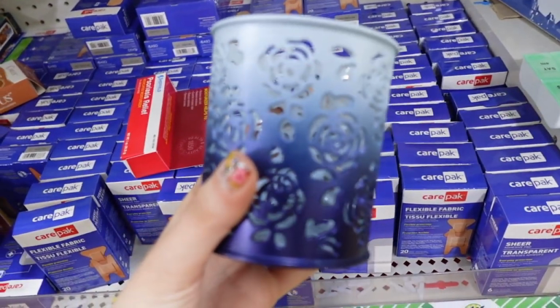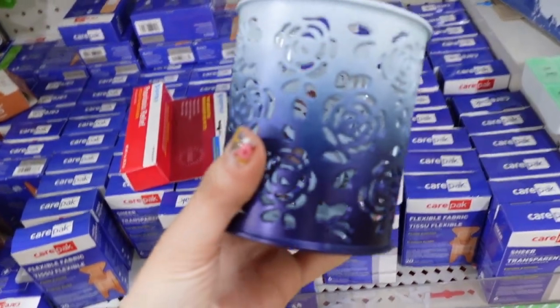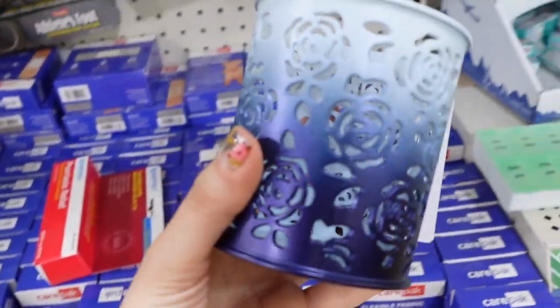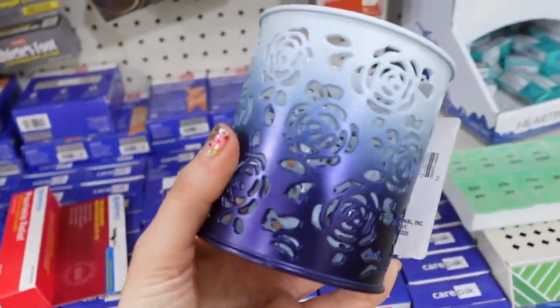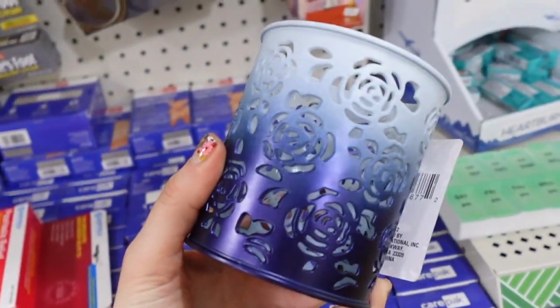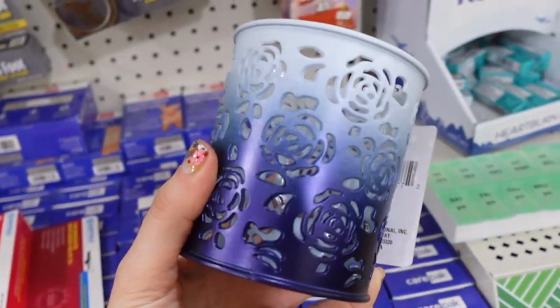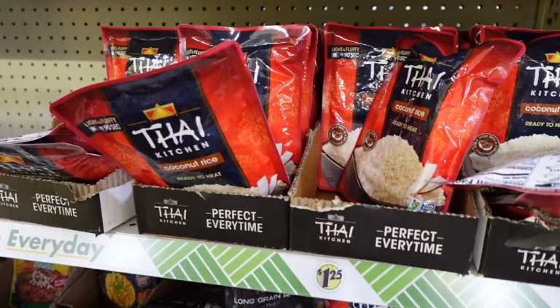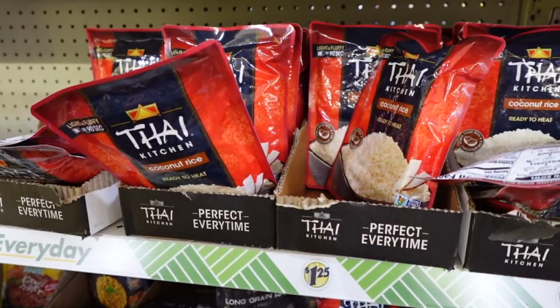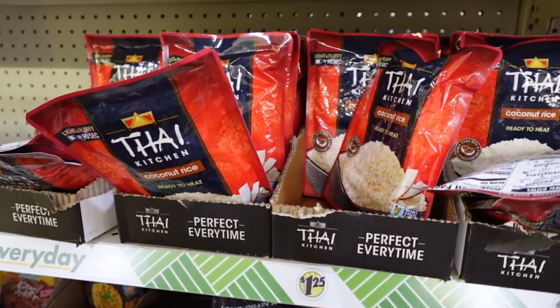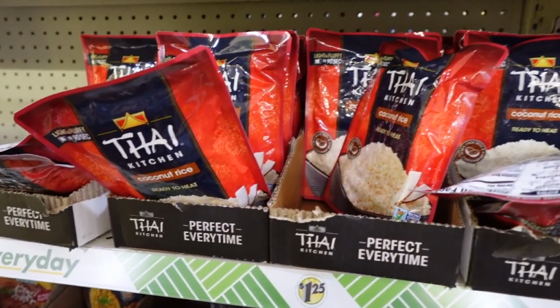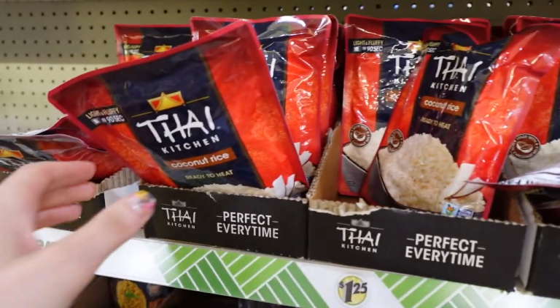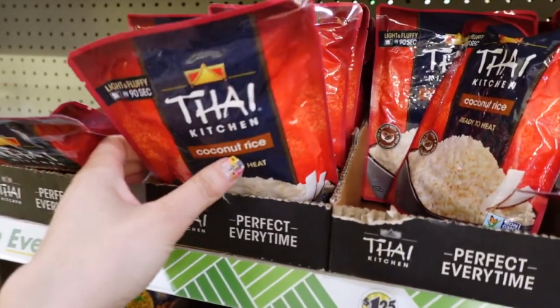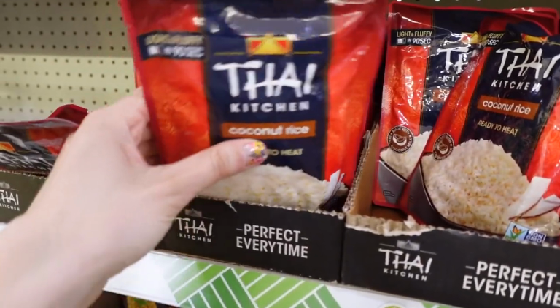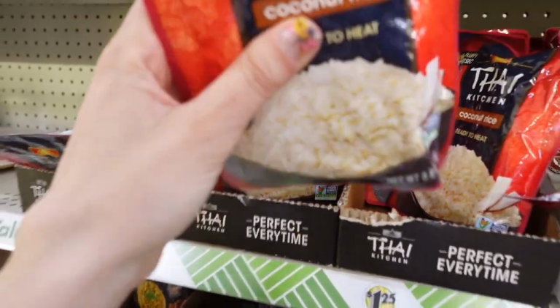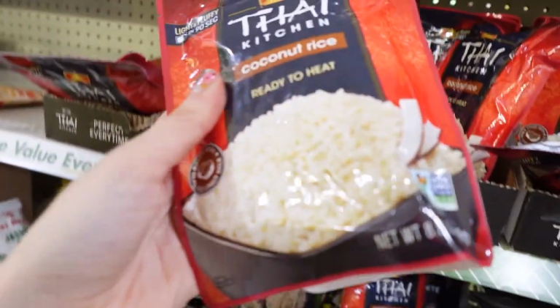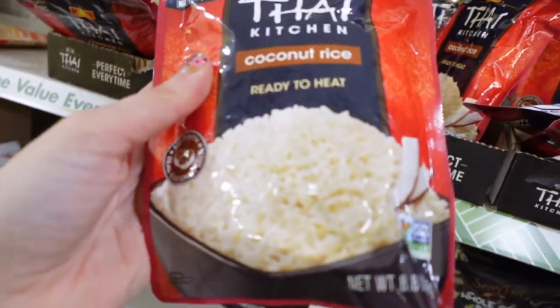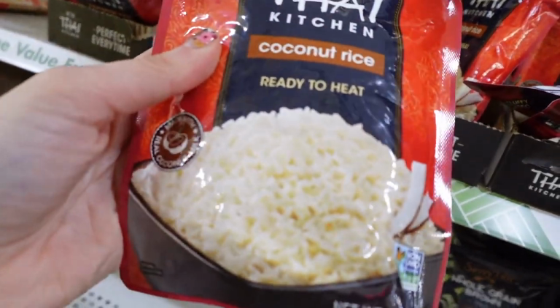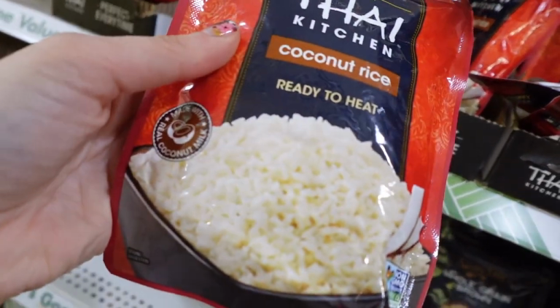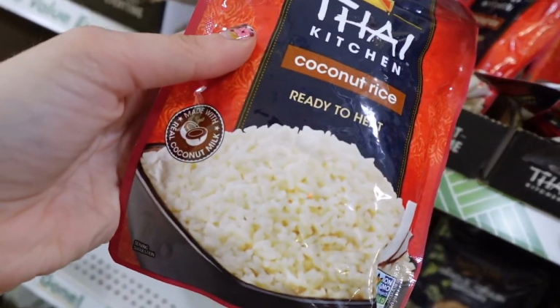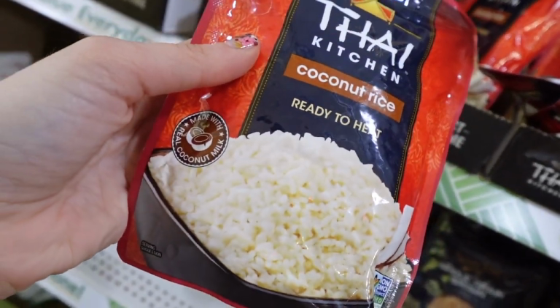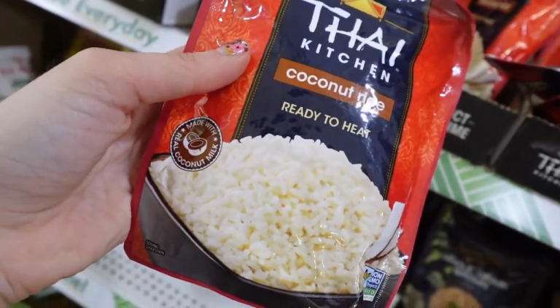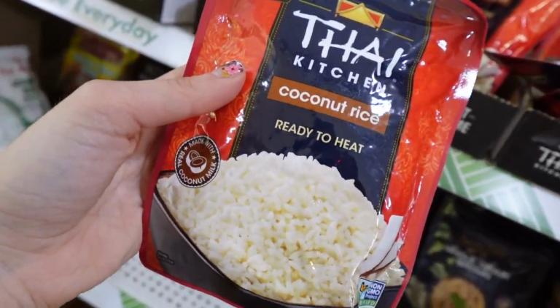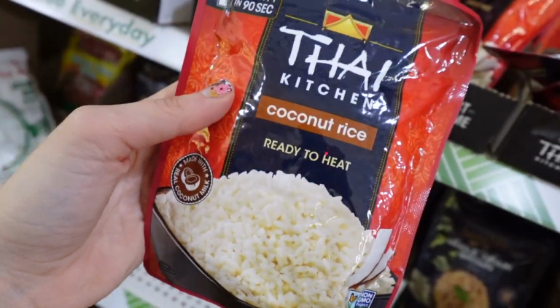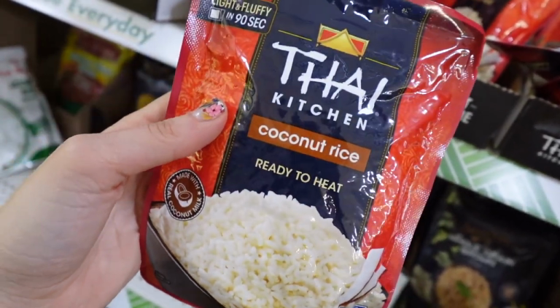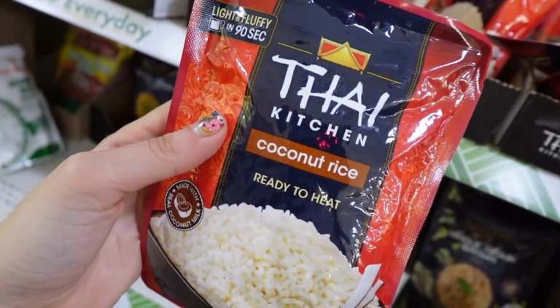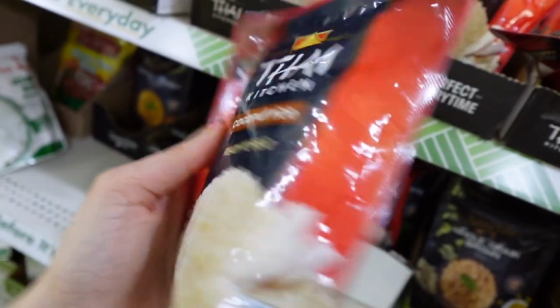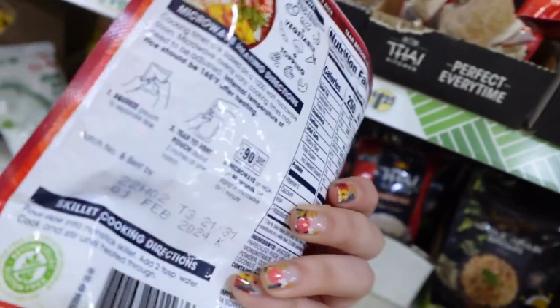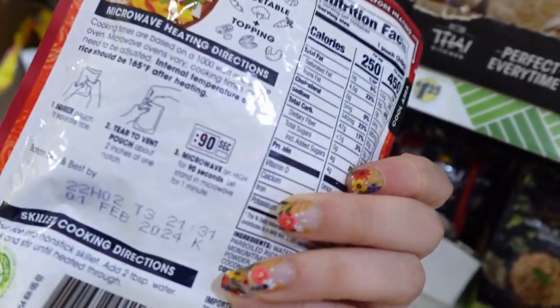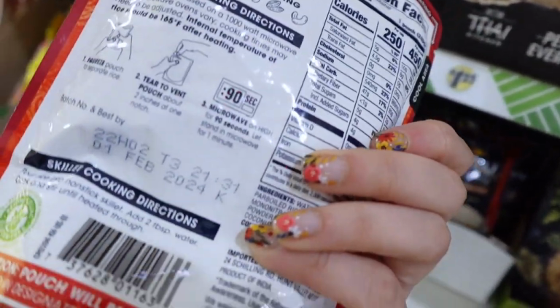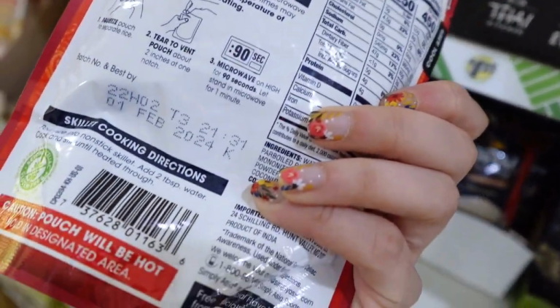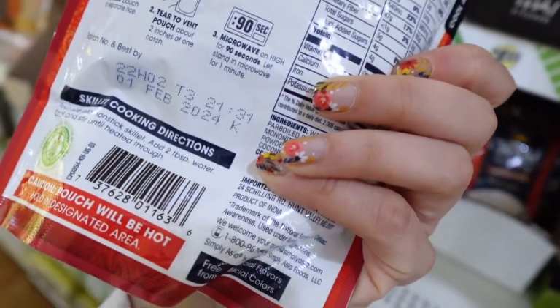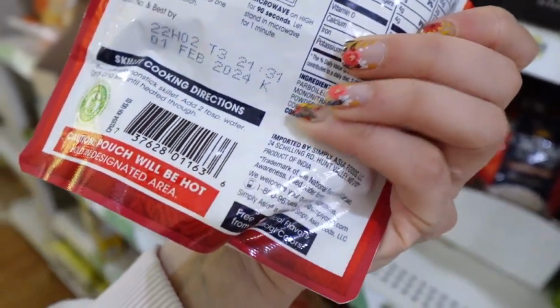I also found in the food section these name brand Thai Kitchen coconut rice packets. I love rice packets — I use these all the time. Just the easiest way to make rice.